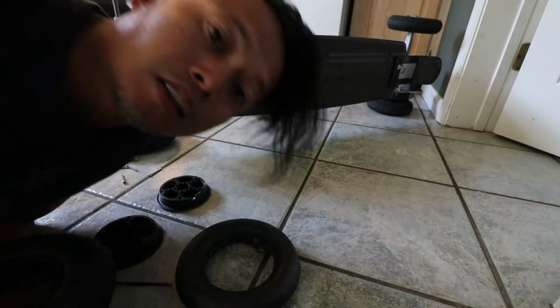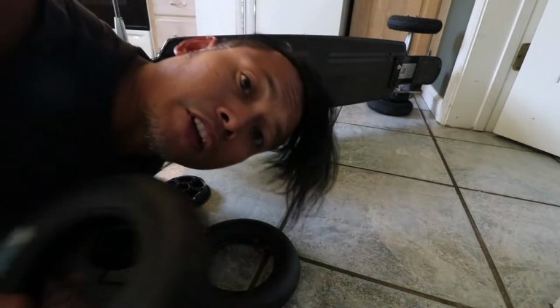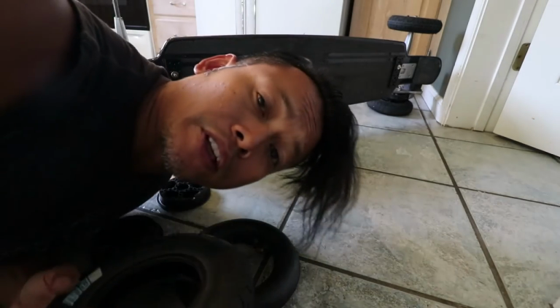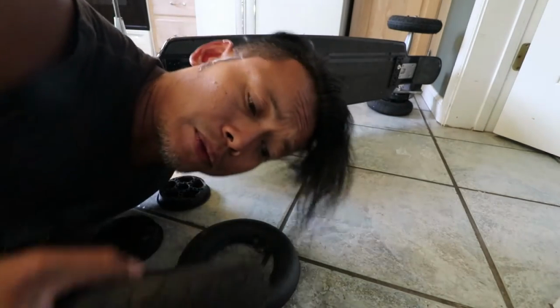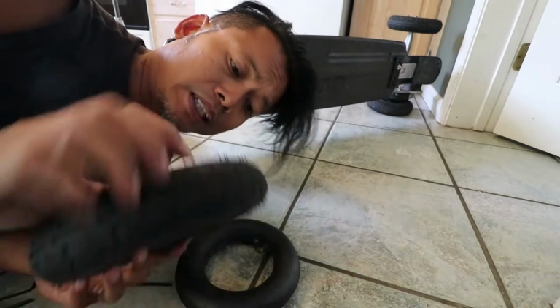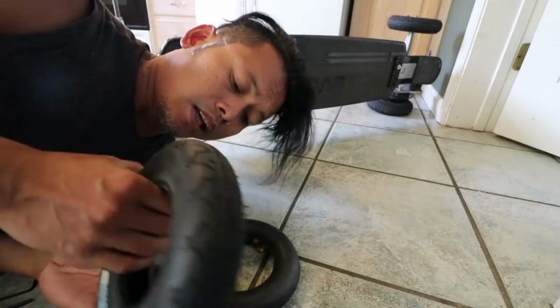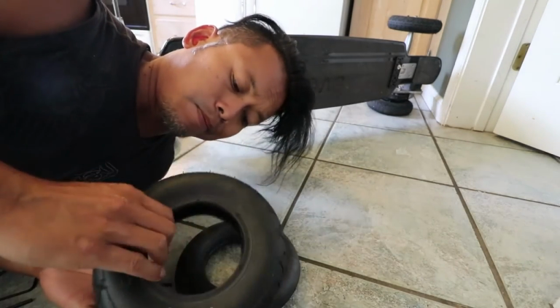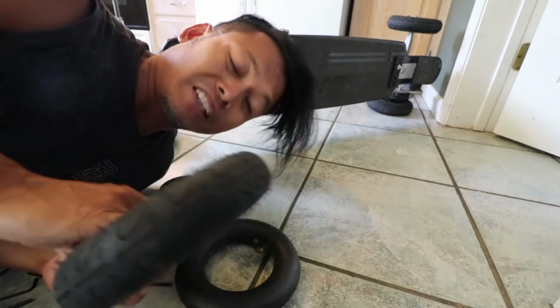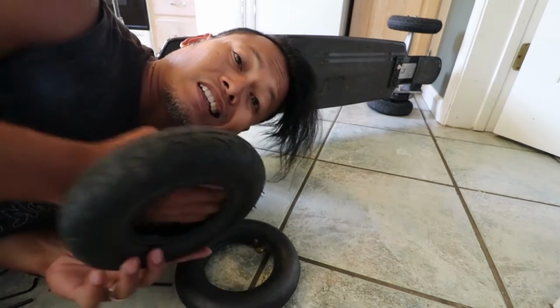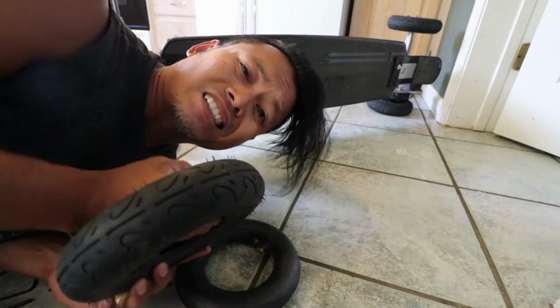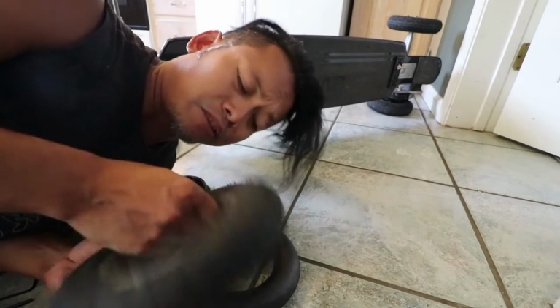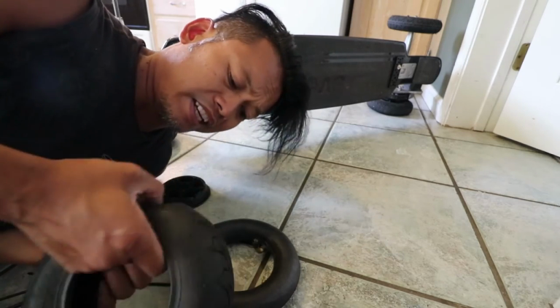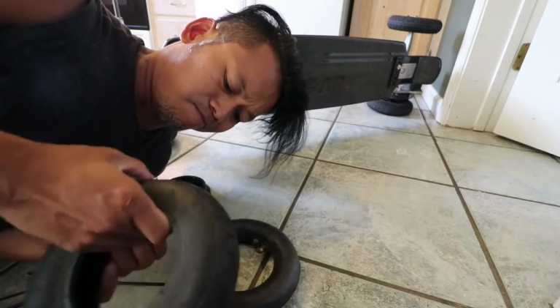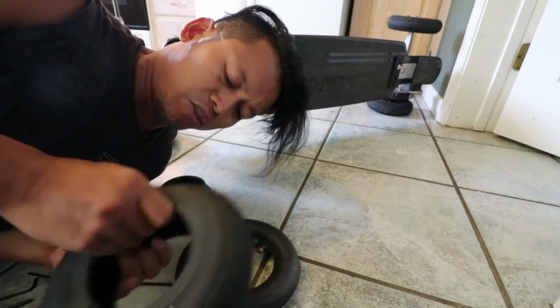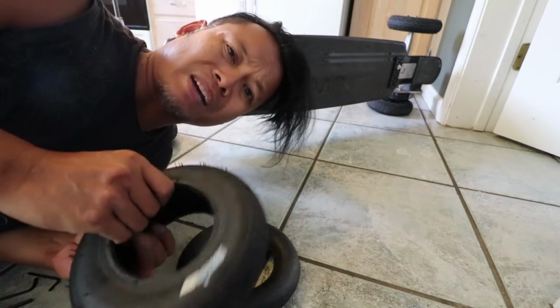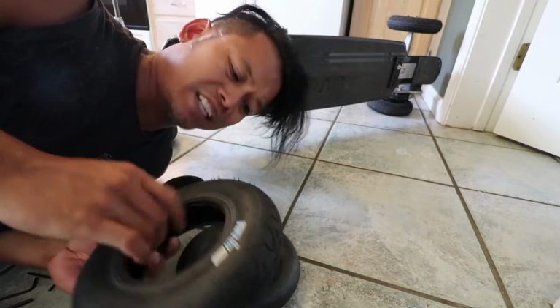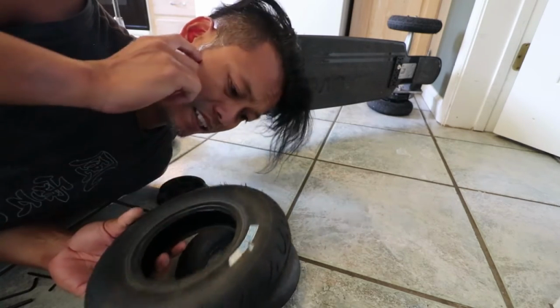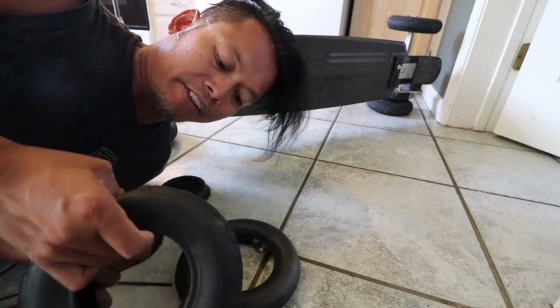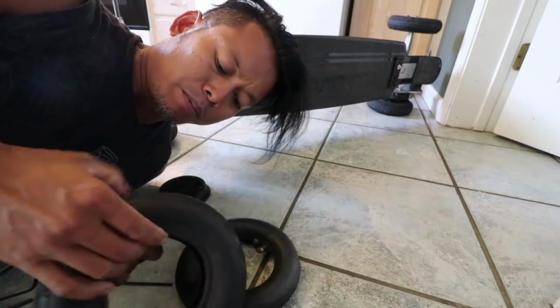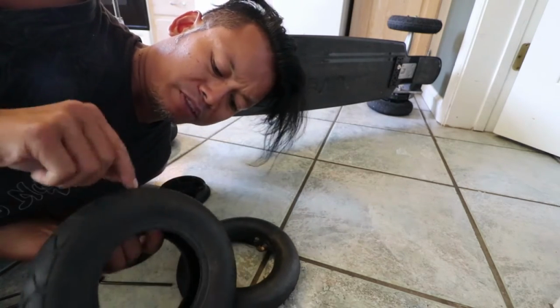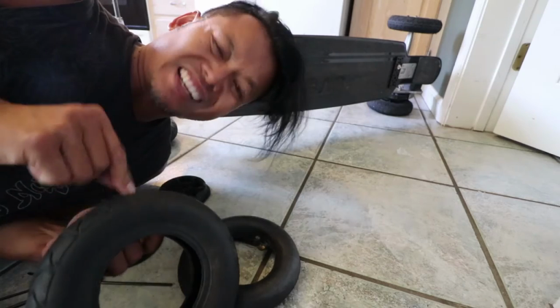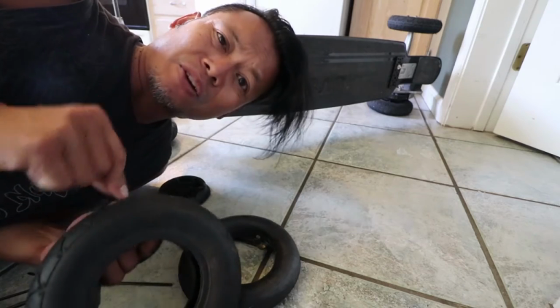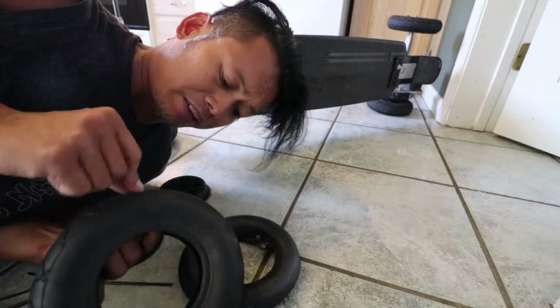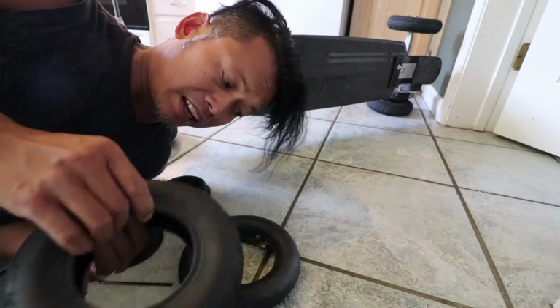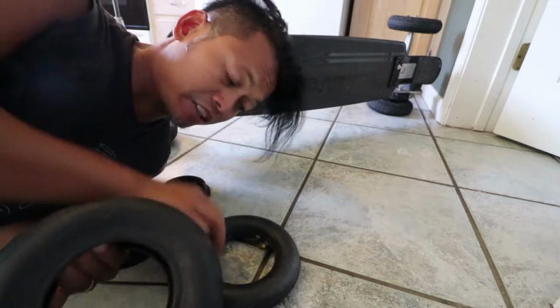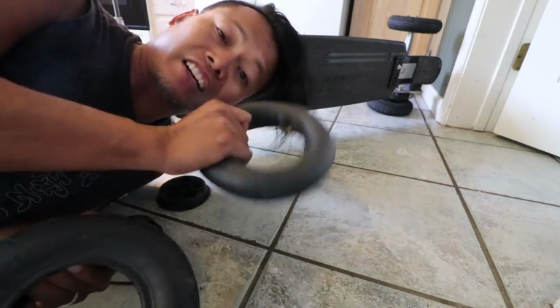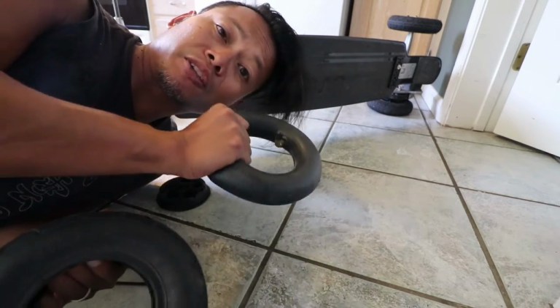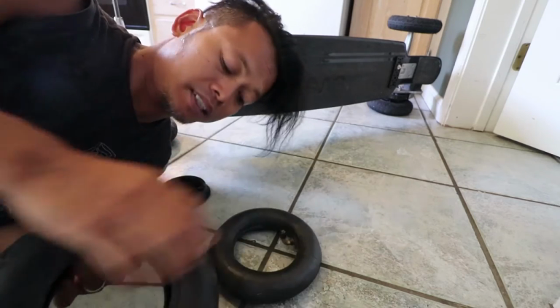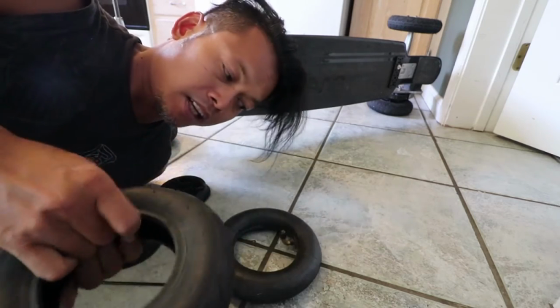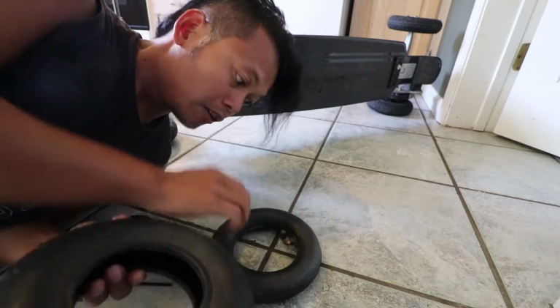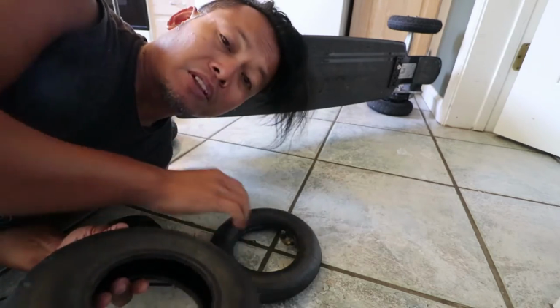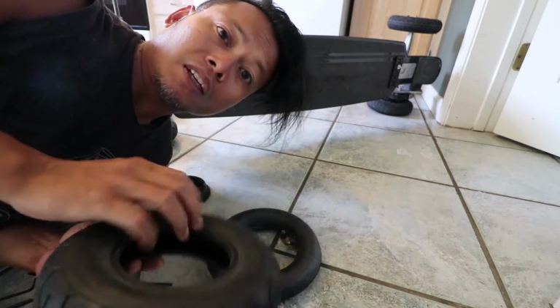If you're curious what I'm doing, I'm feeling around on the inside of the tire for any sharp objects, because if you don't remove any nails or whatever punctured your tire in the first place, when you put the new one on it's going to blow again.